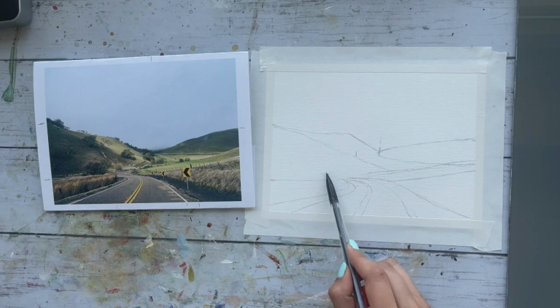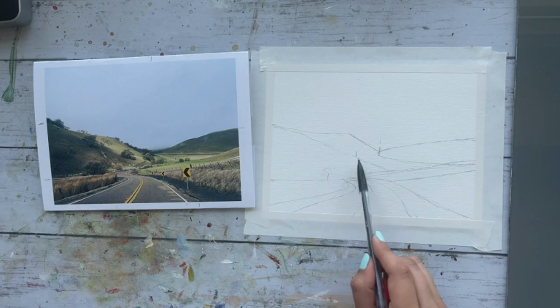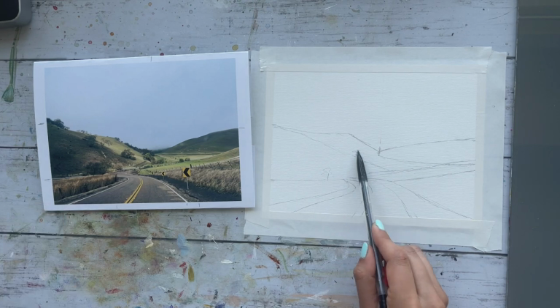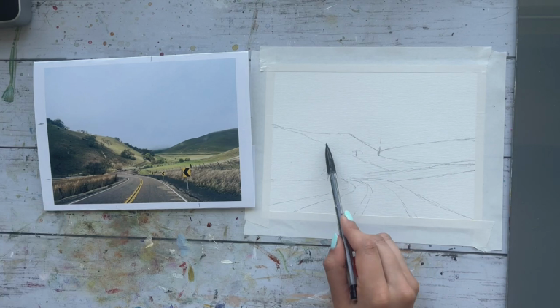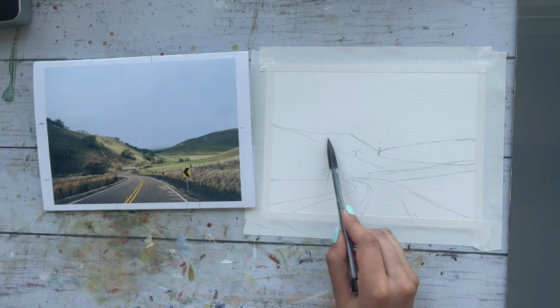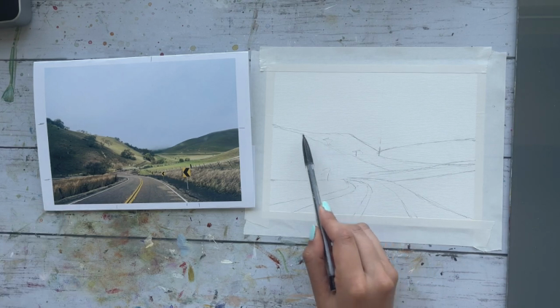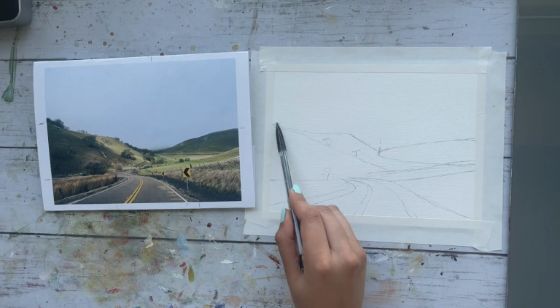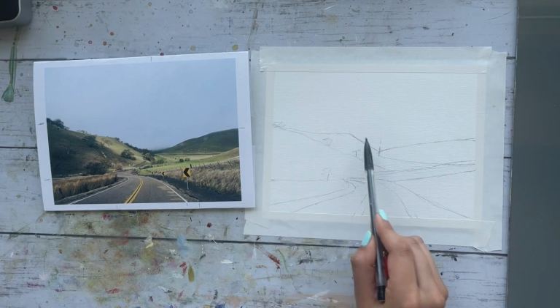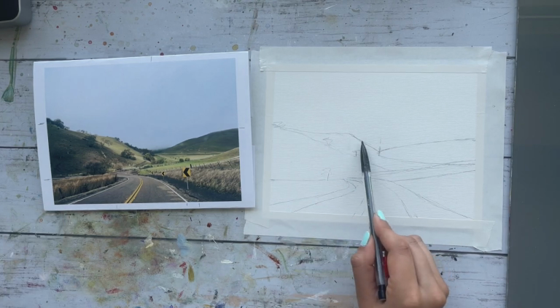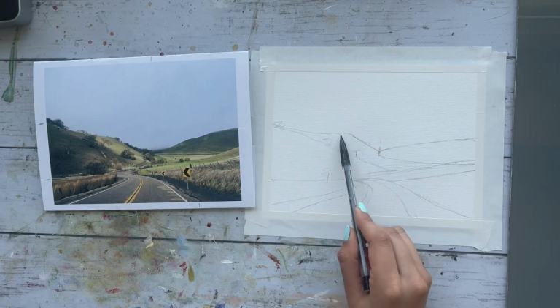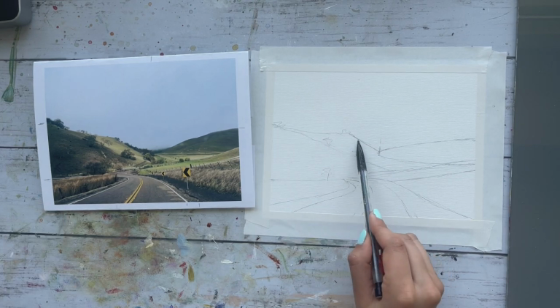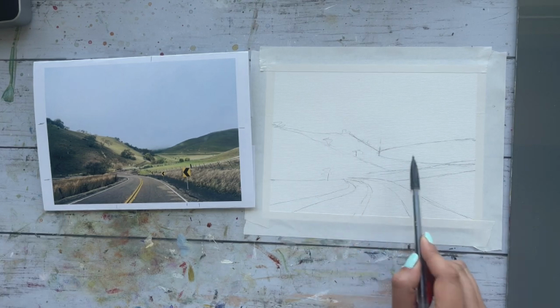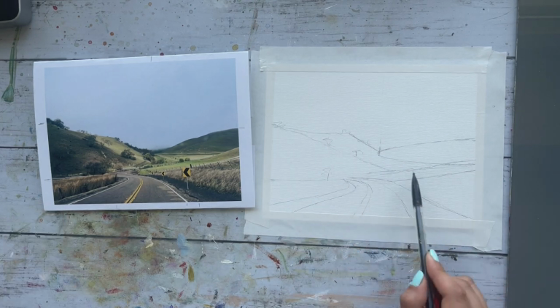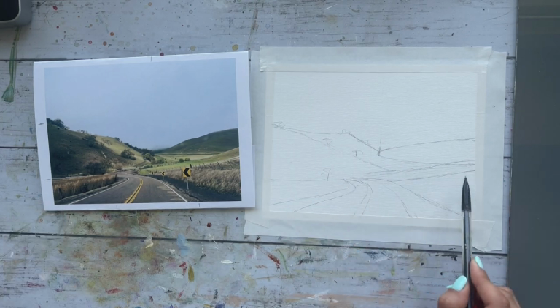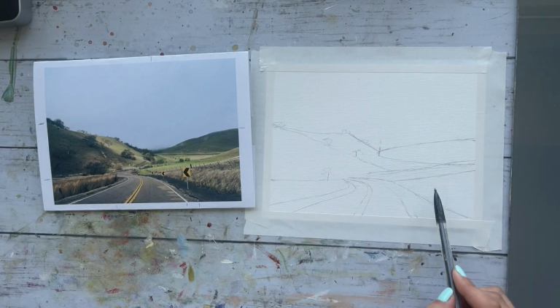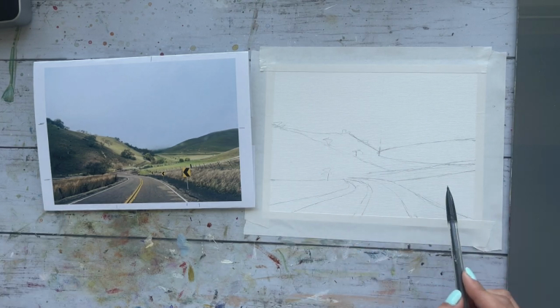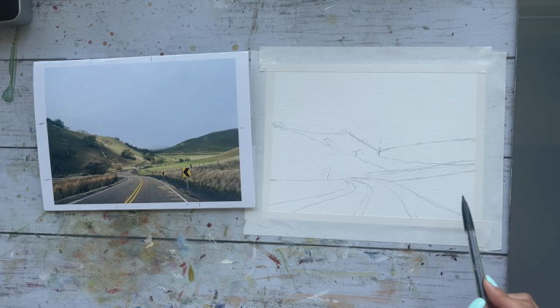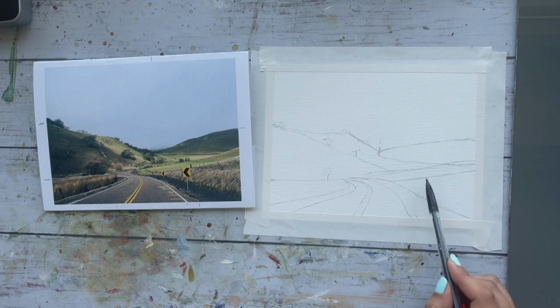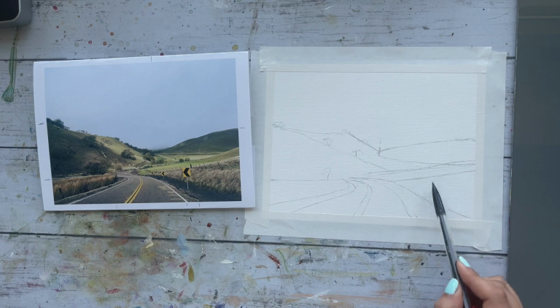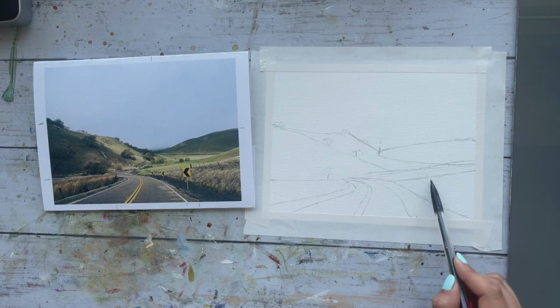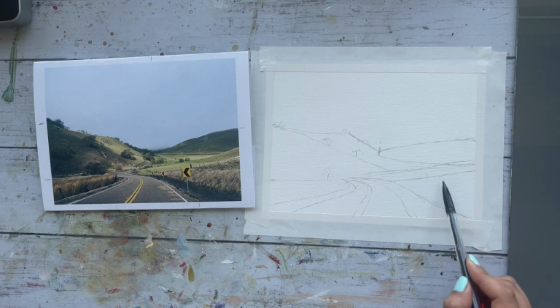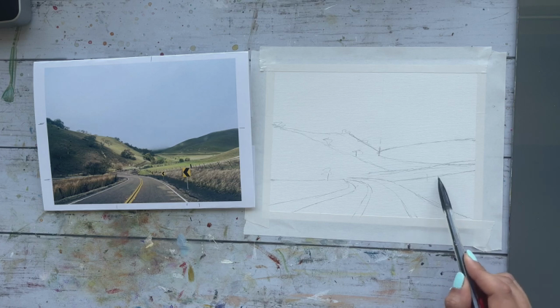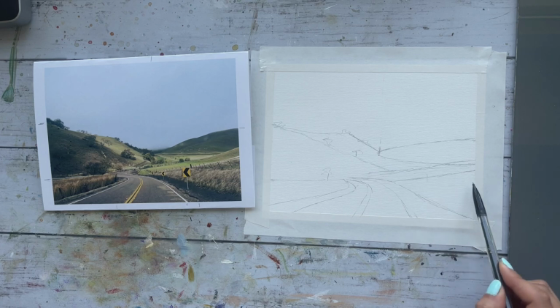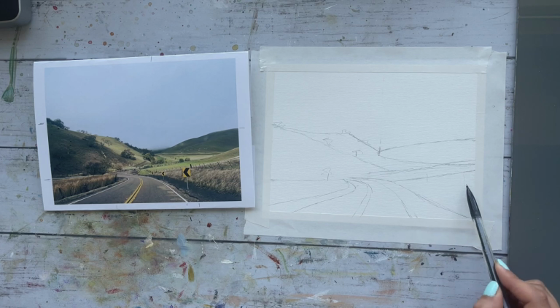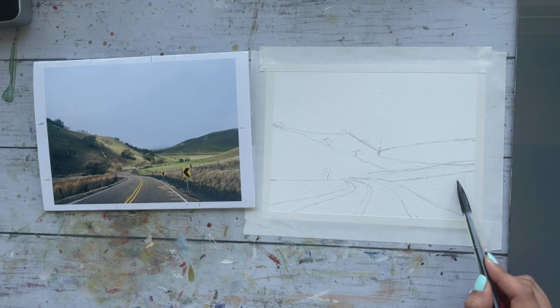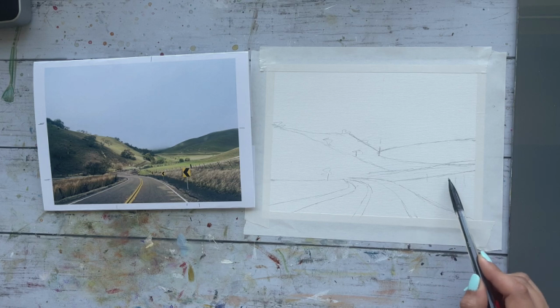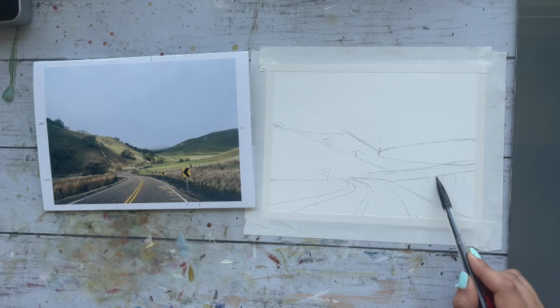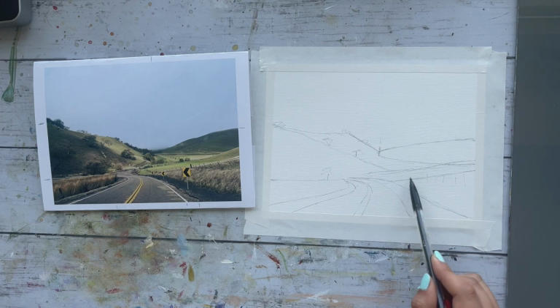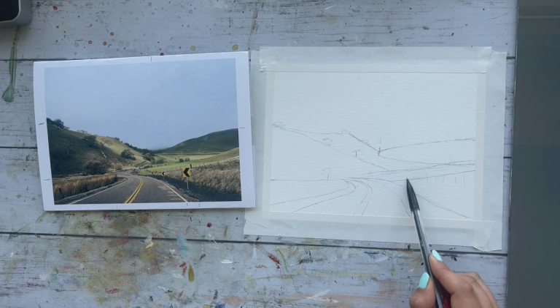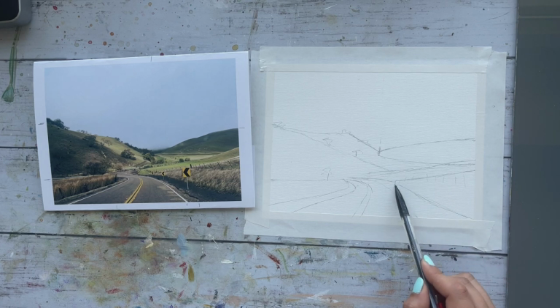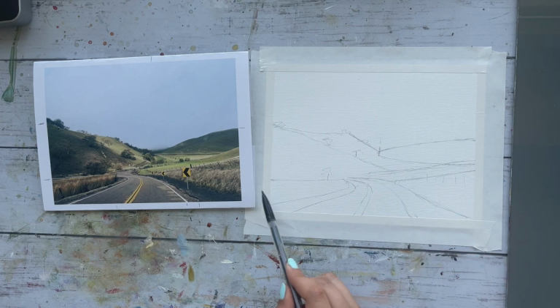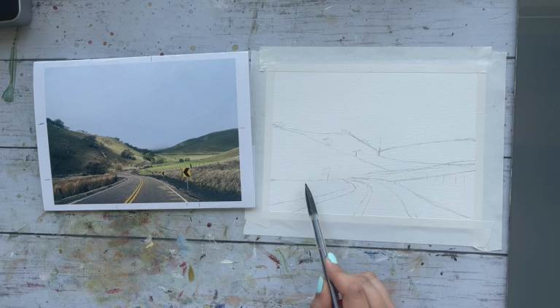Here I'm just making mental notes on where the trees are going to go. This will be painted over, but it's just for me to visualize this a little bit.